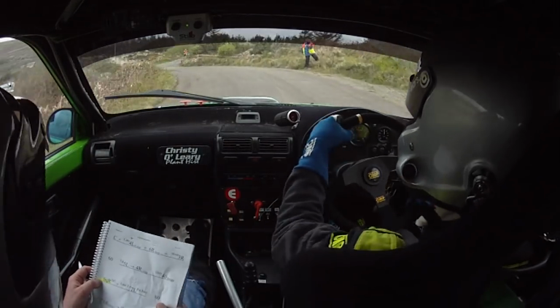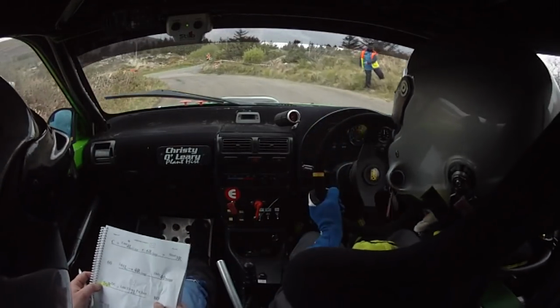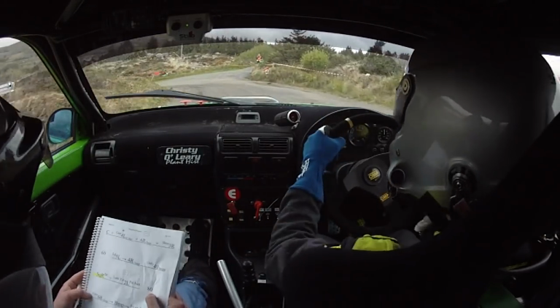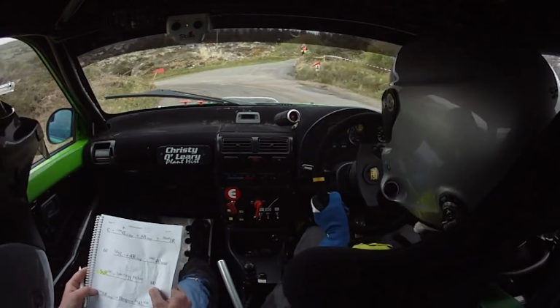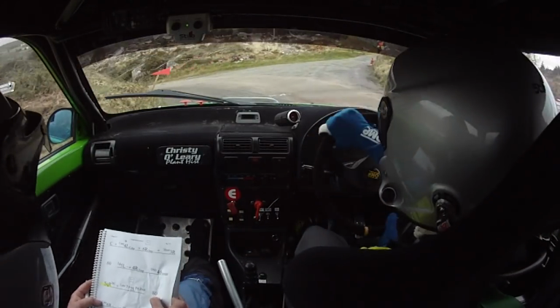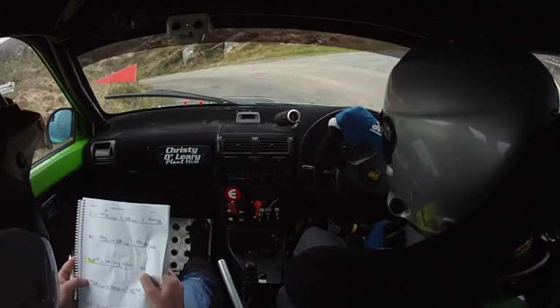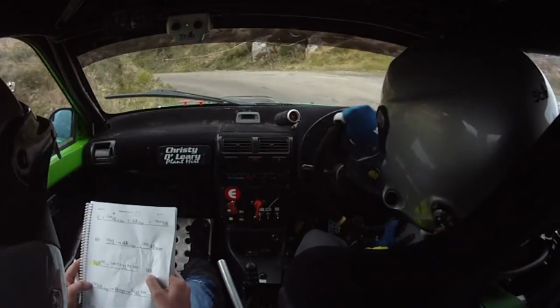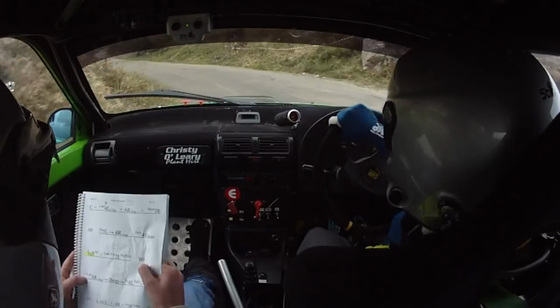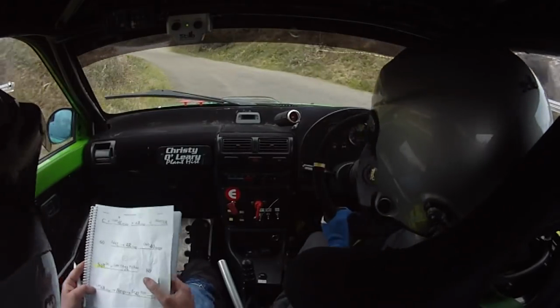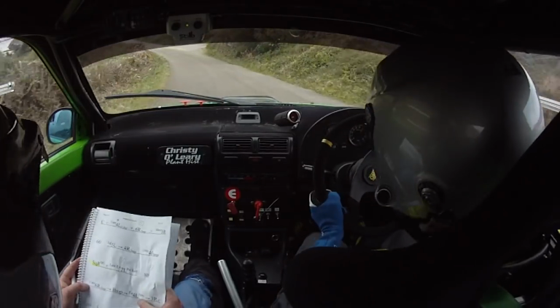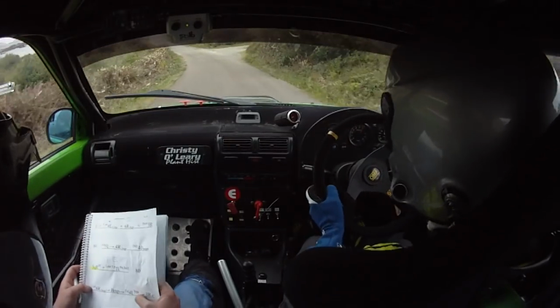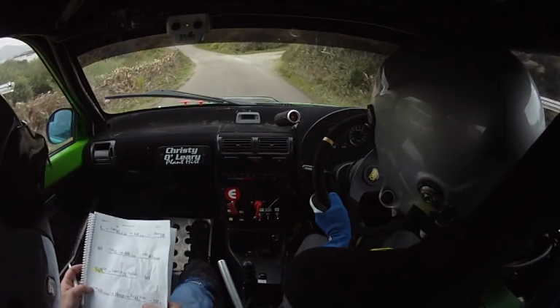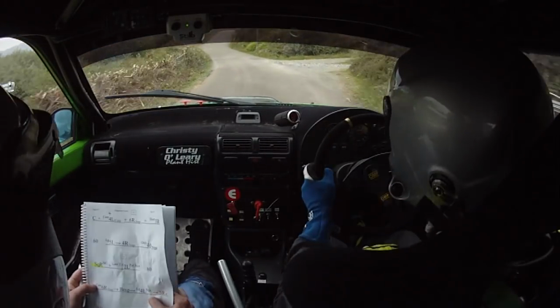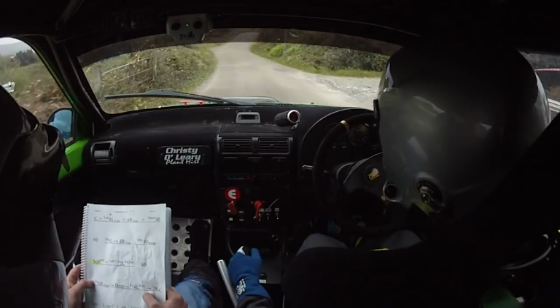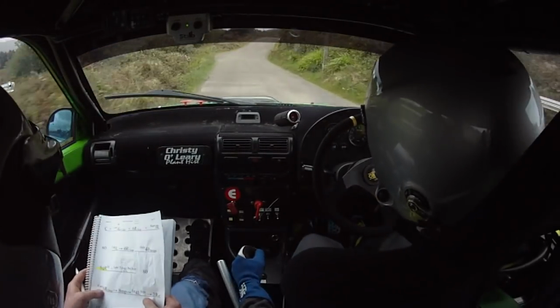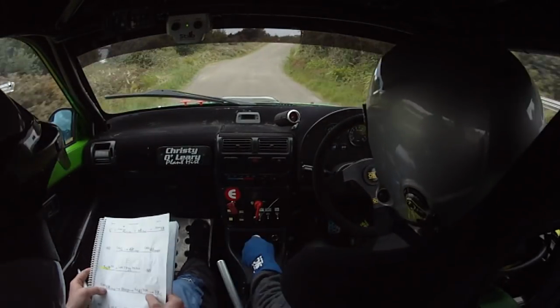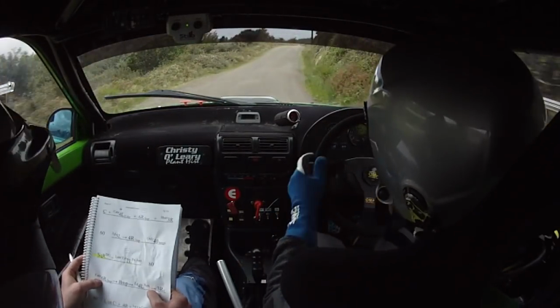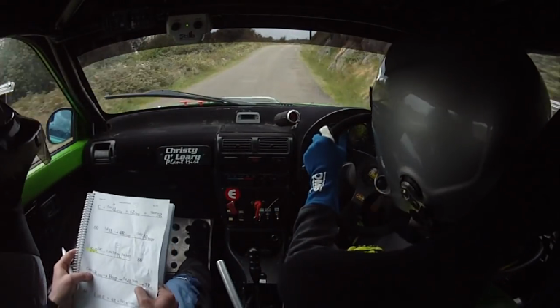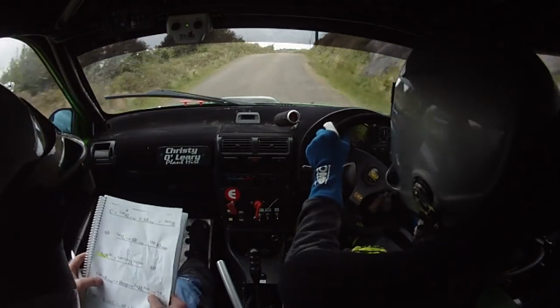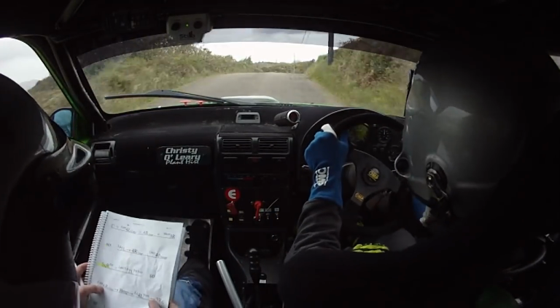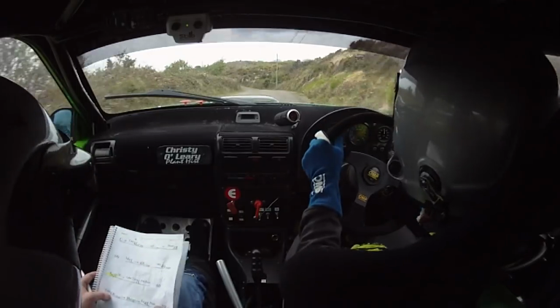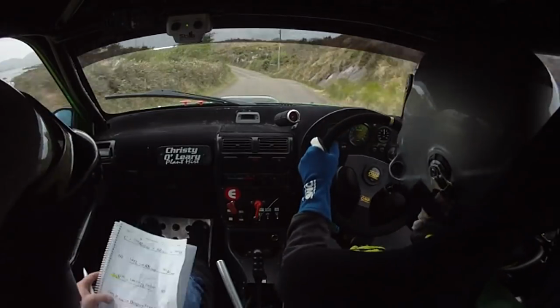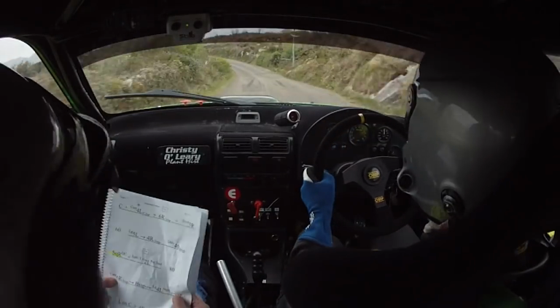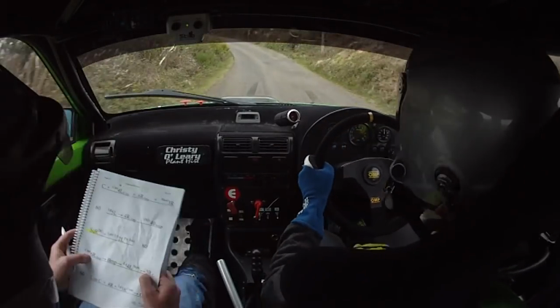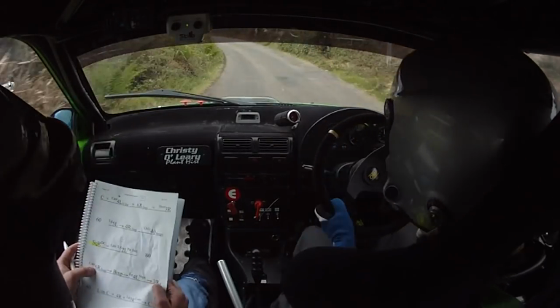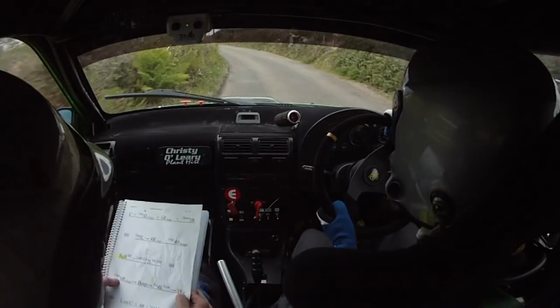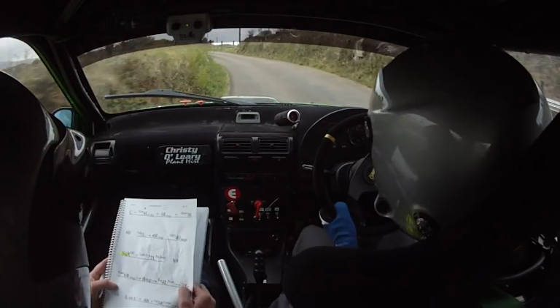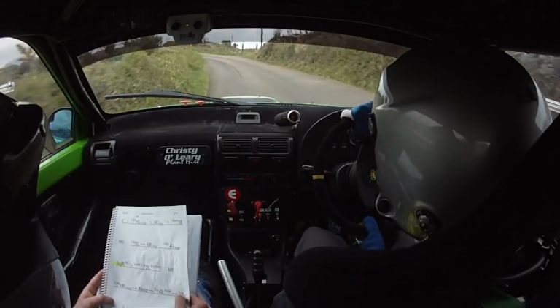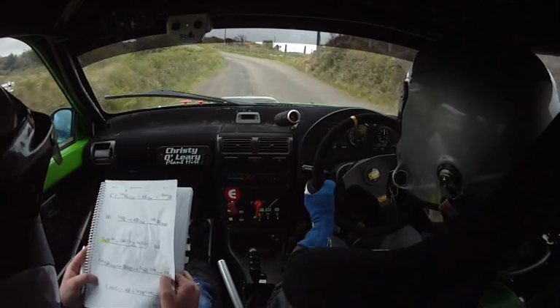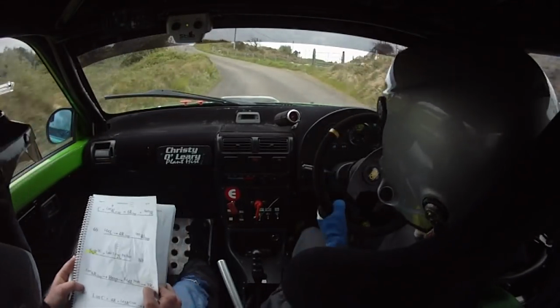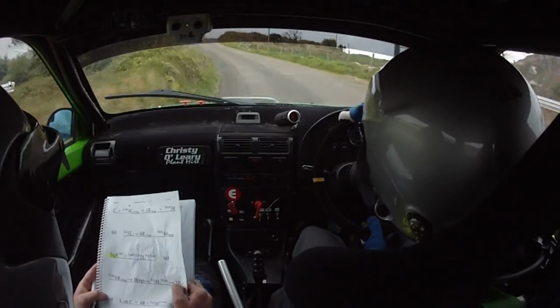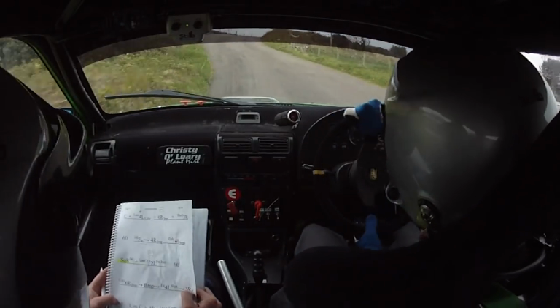Ciaran, holy fuck! 80, 2 left here now past the junction. 80, care 6 right over crest, jump into bump, 6 right here over jump into bump.